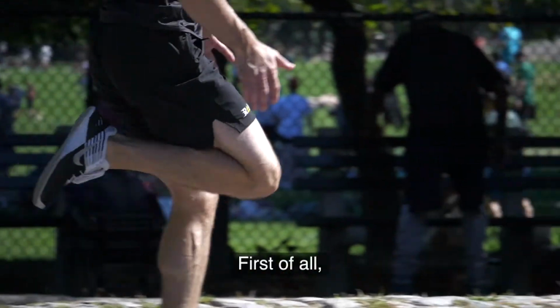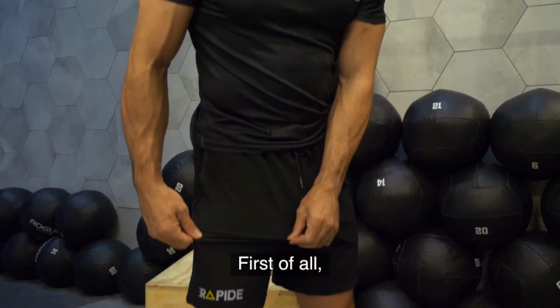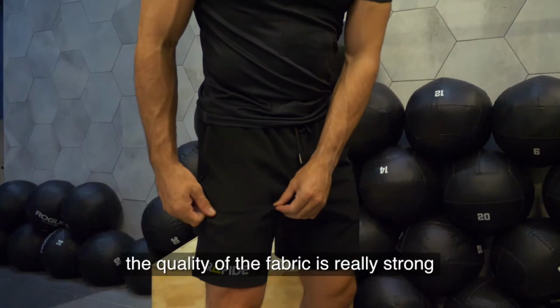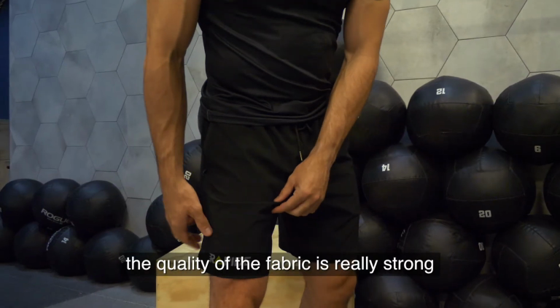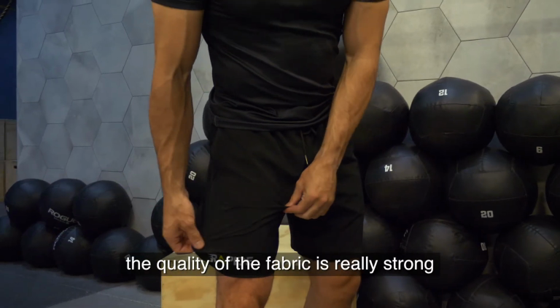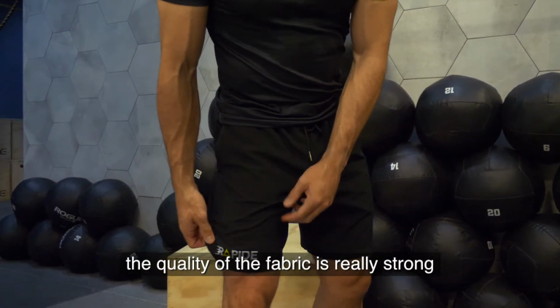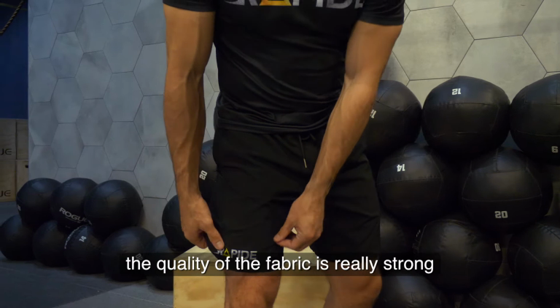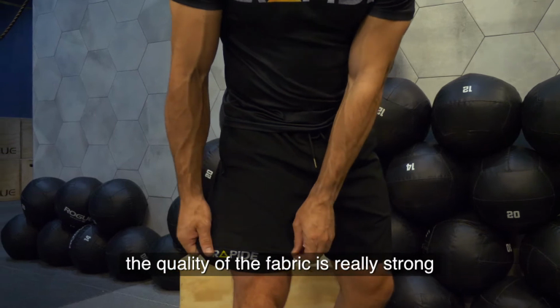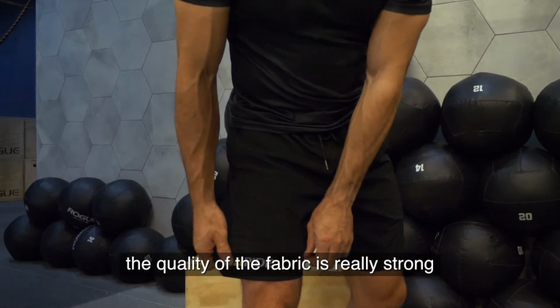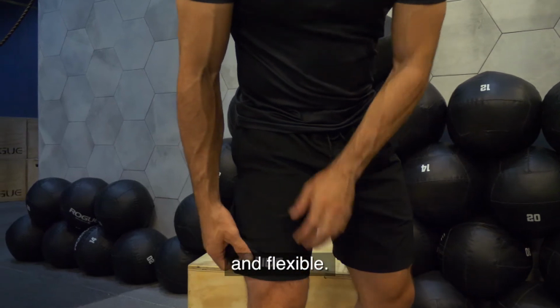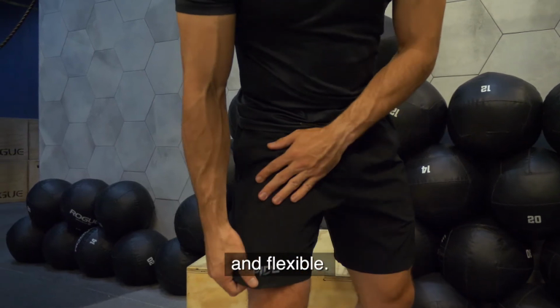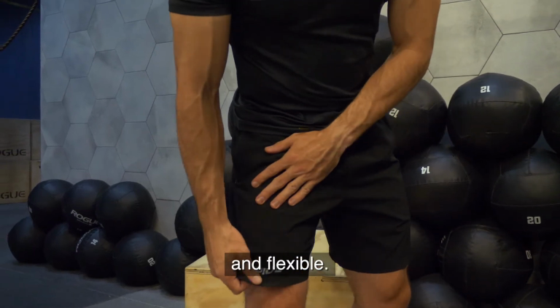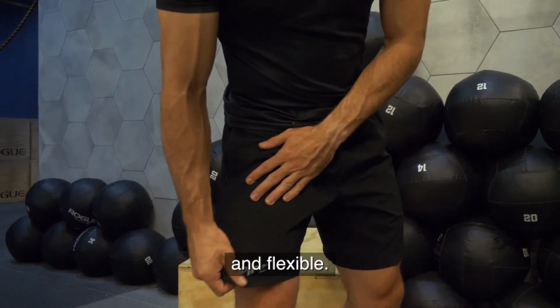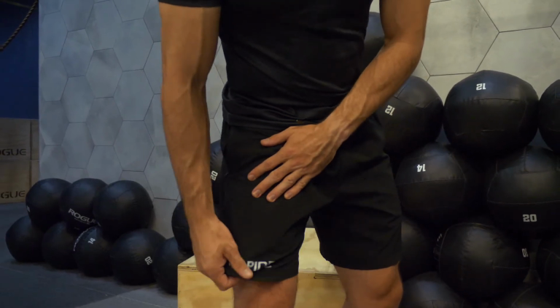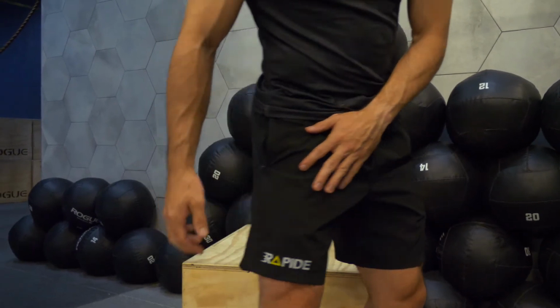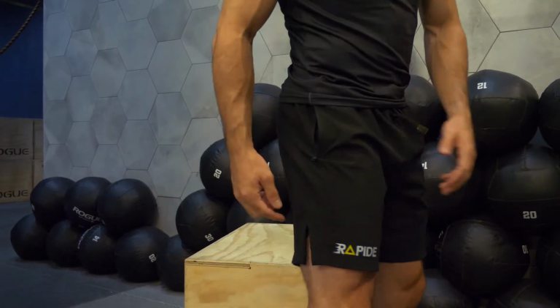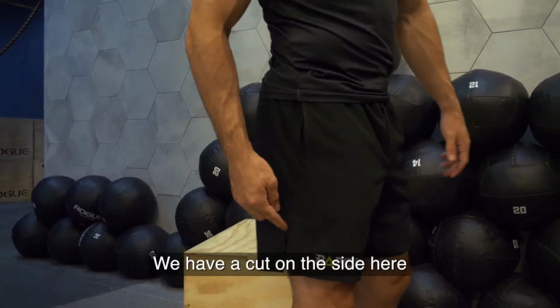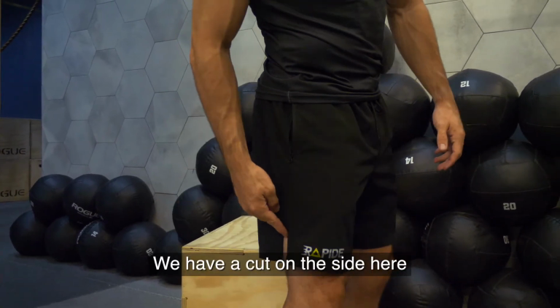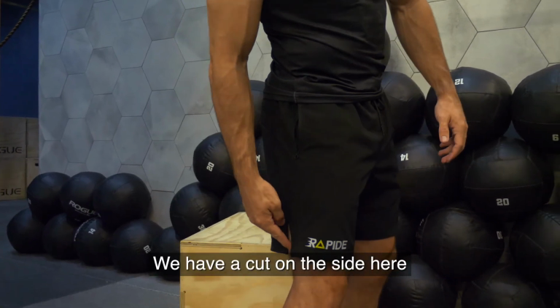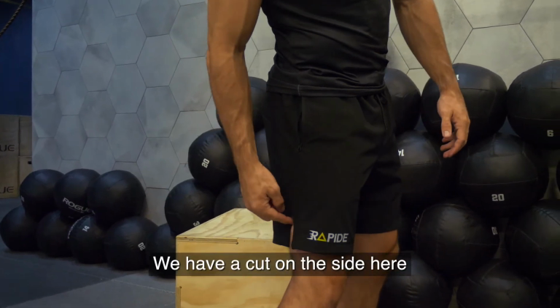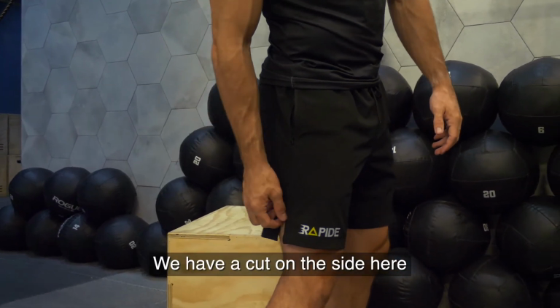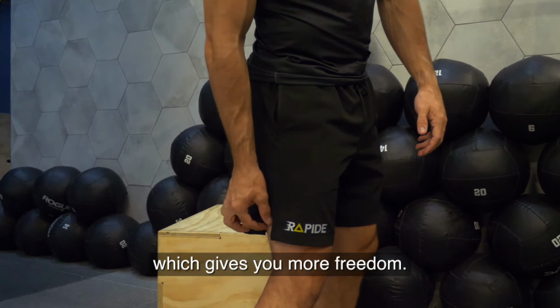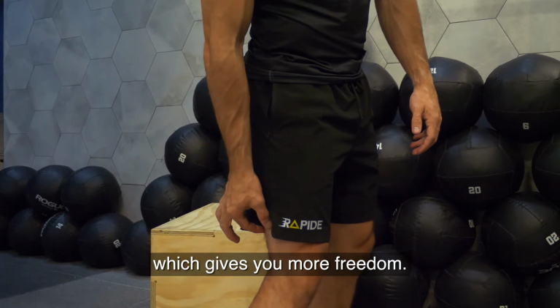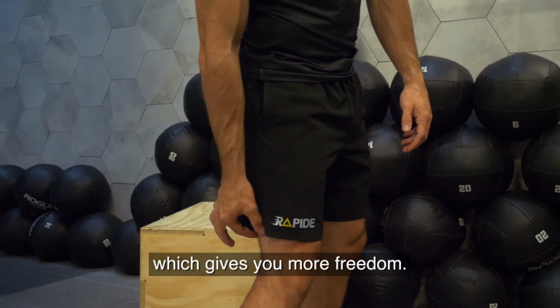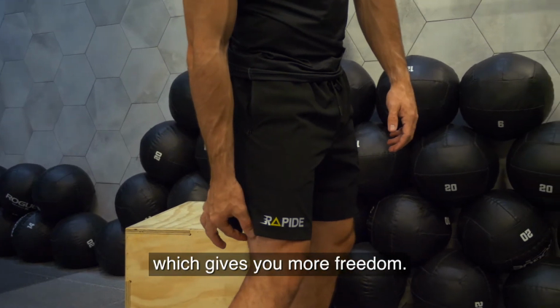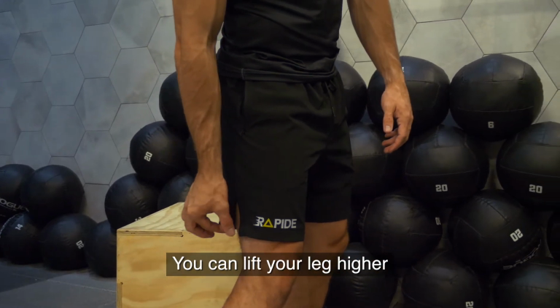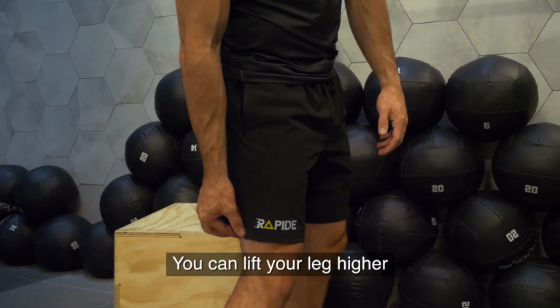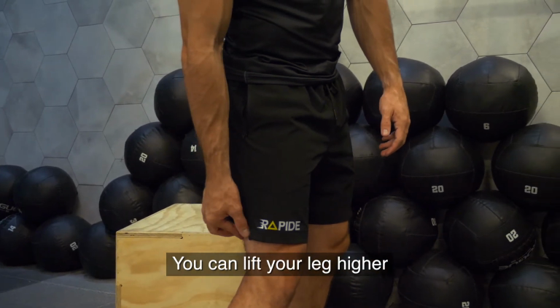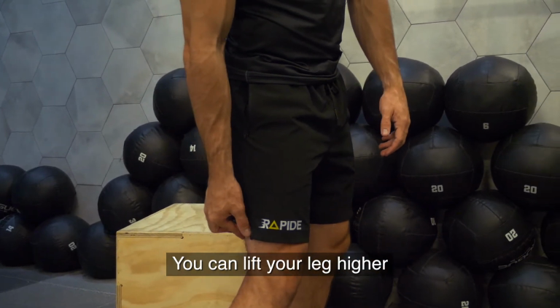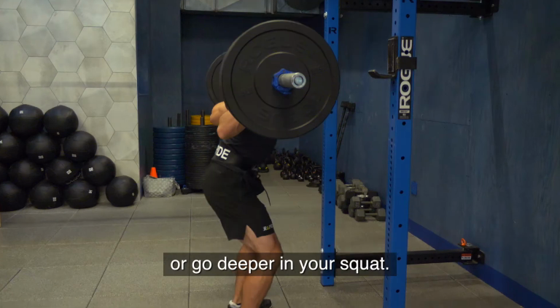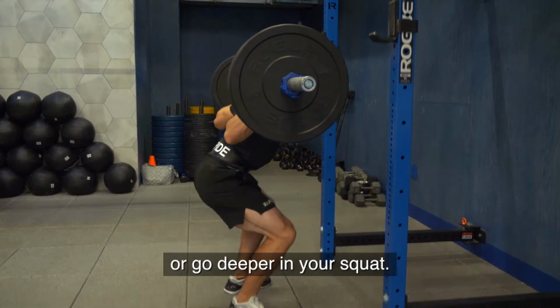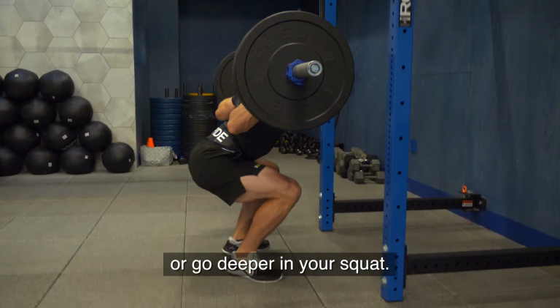First of all, the quality of the fabric is really strong and flexible. We have a cut on the side here, which gives you more freedom — you can lift your leg higher or go deeper in your squat.